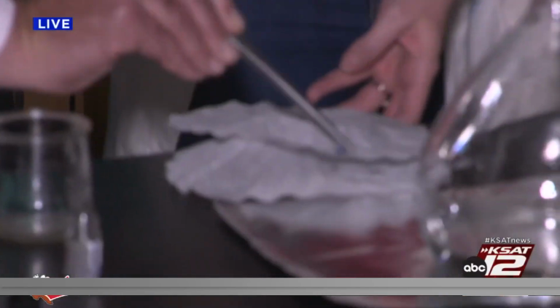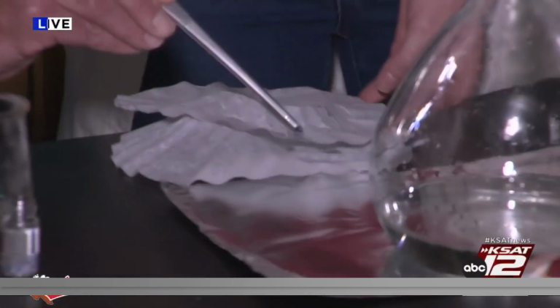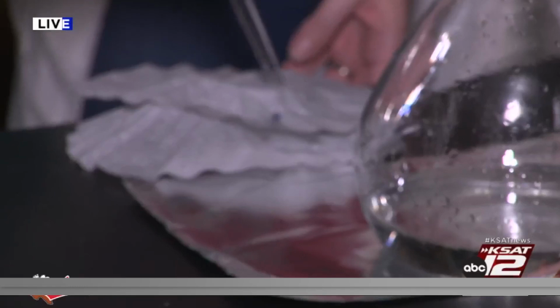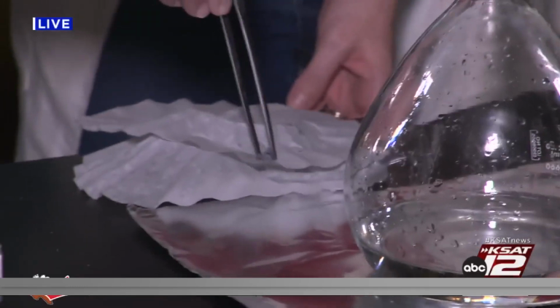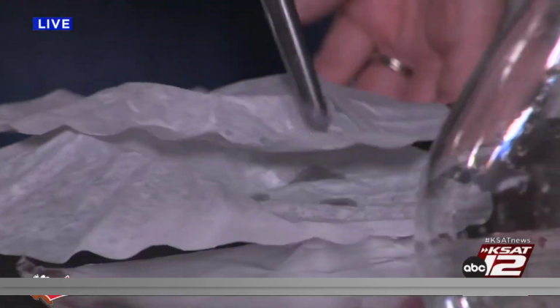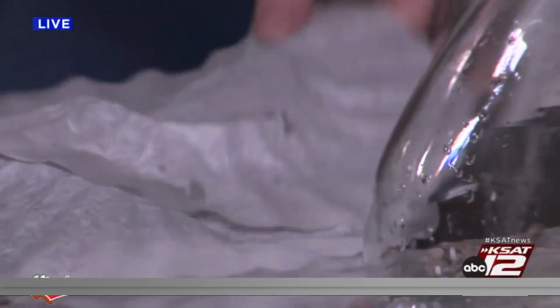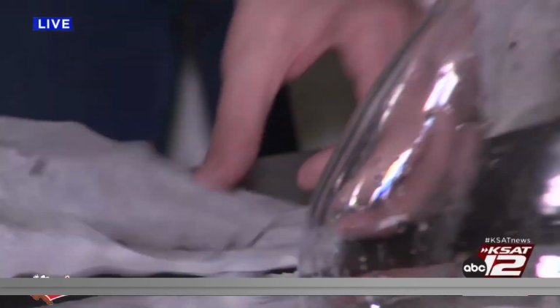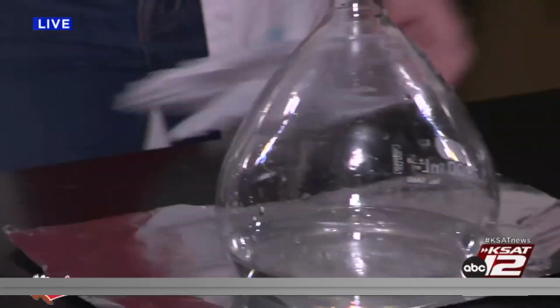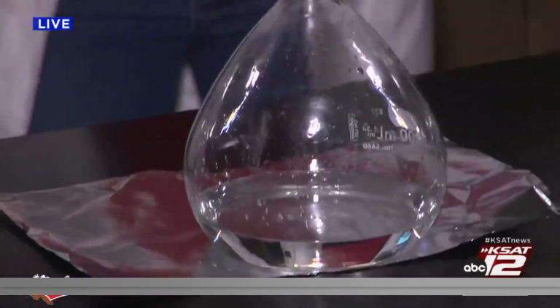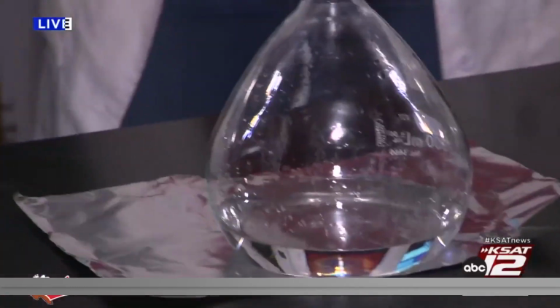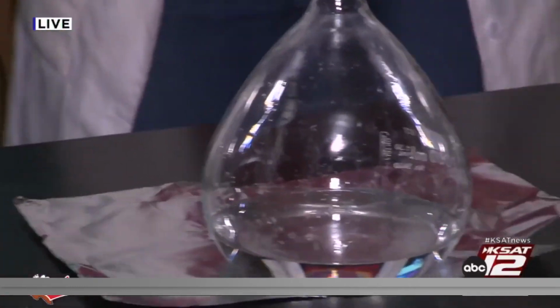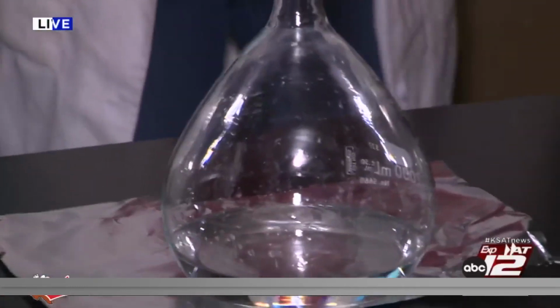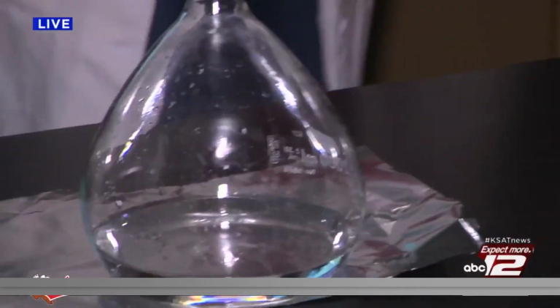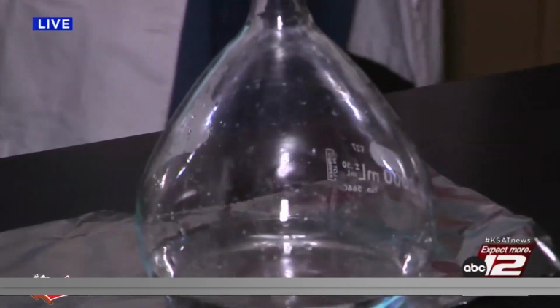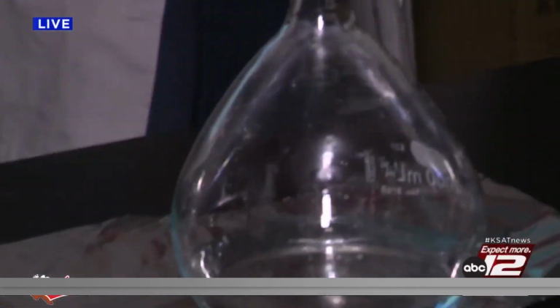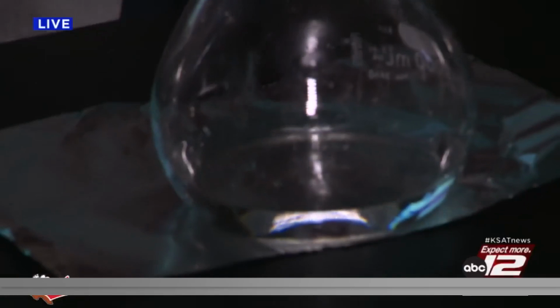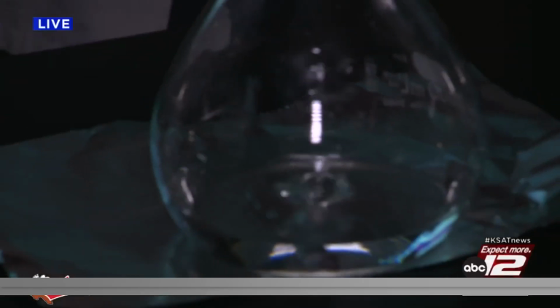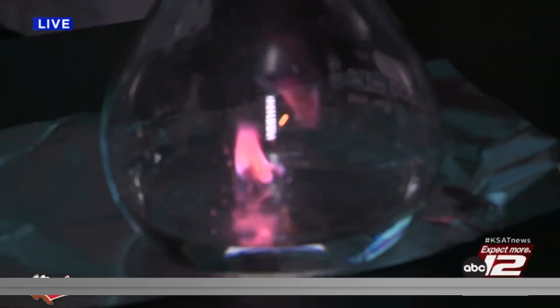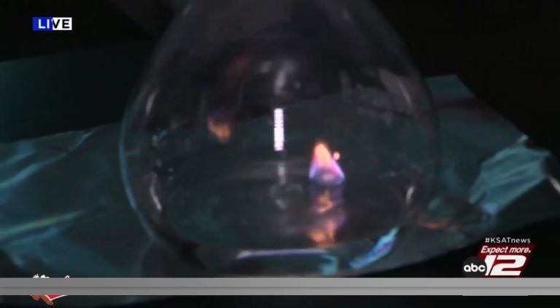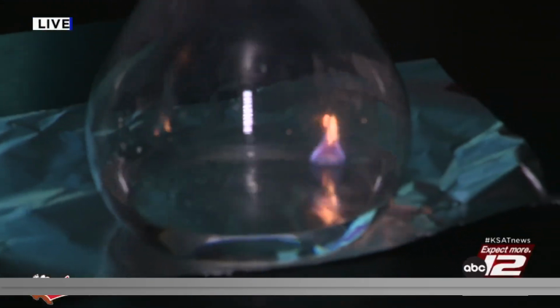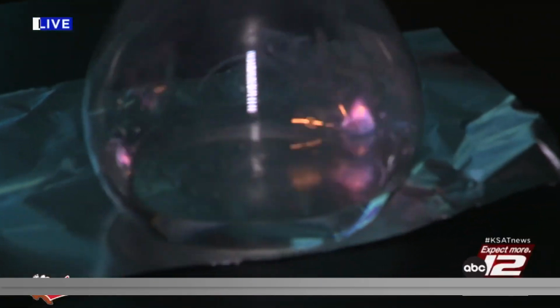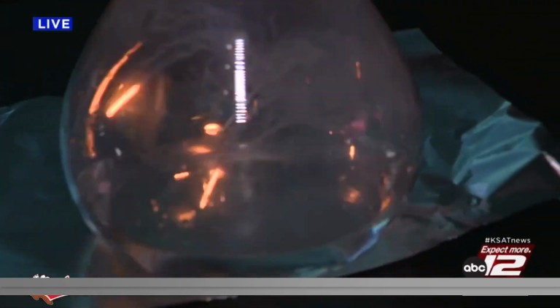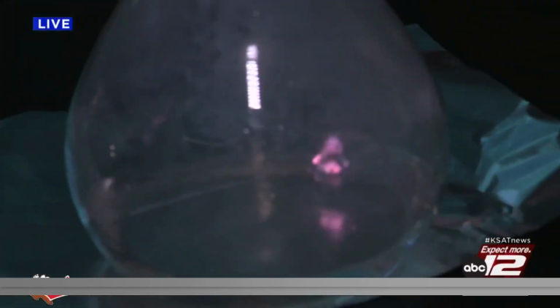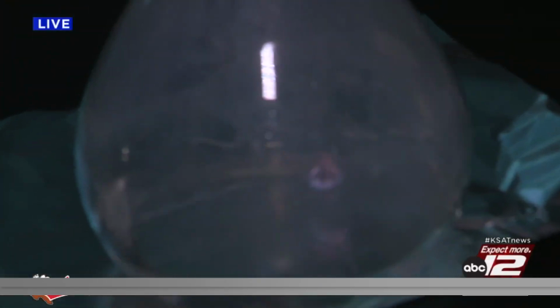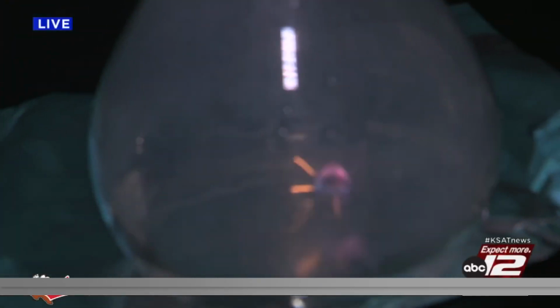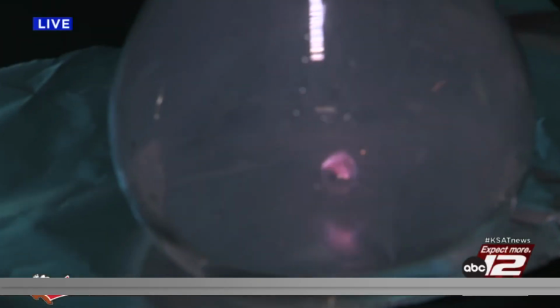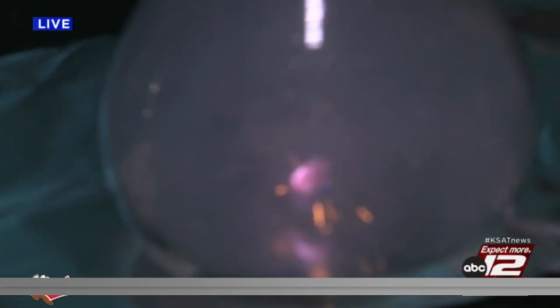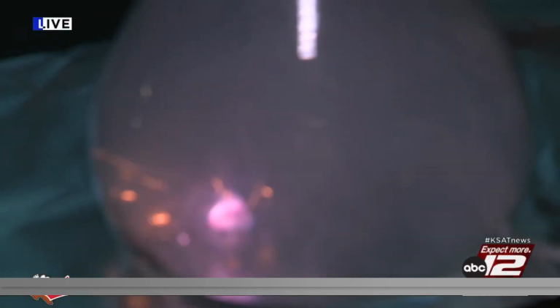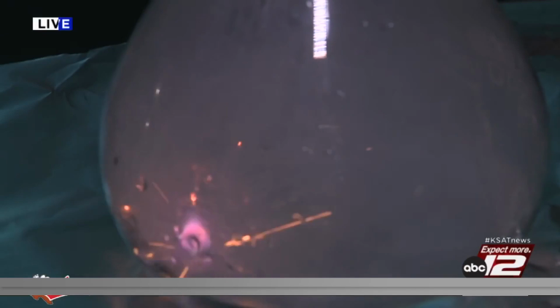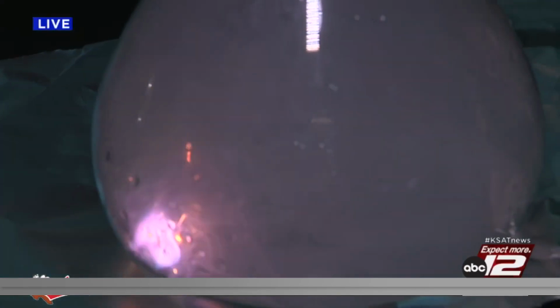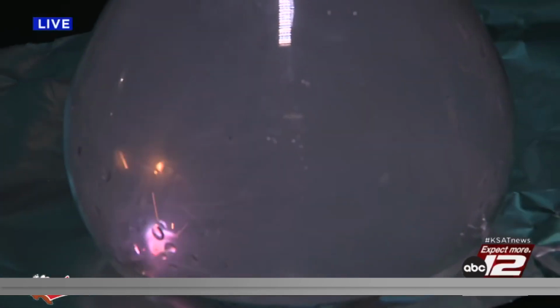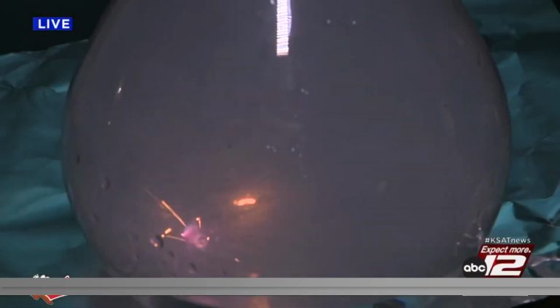Now we're using tweezers because we don't want to use our hands. Drop it in there, Davey. Ready? Here we go. Three, two, one. Whoa! Look at that. And because of the shape of the flask, it might end up whizzing around.